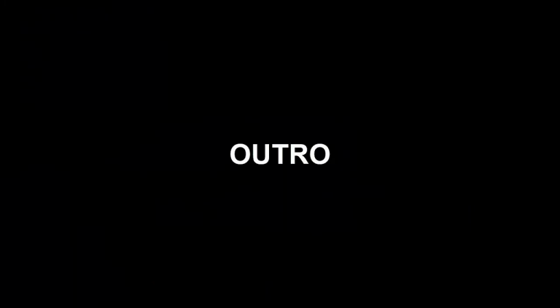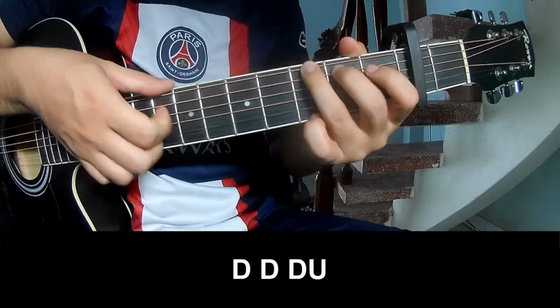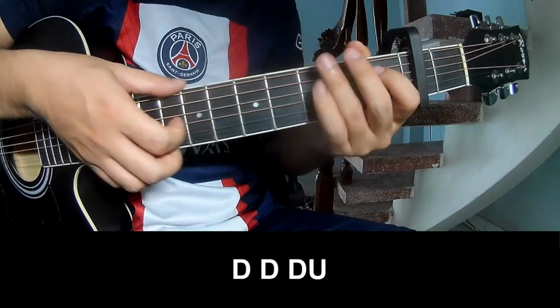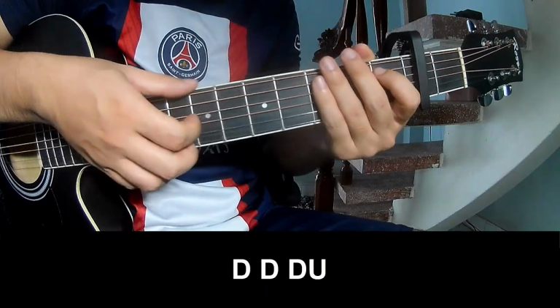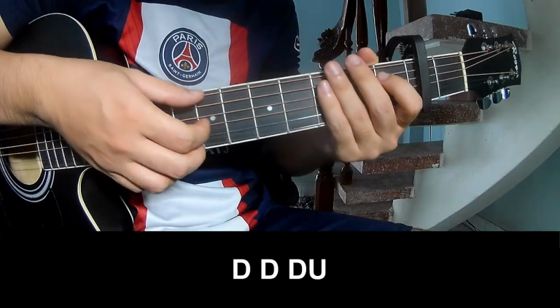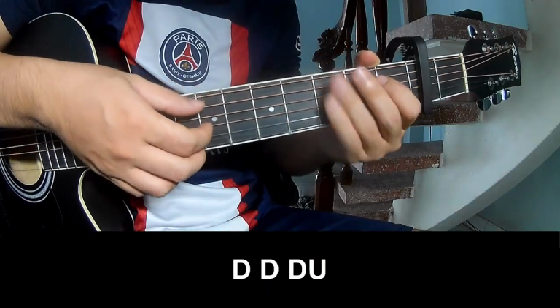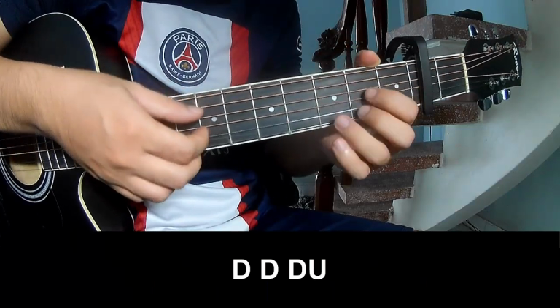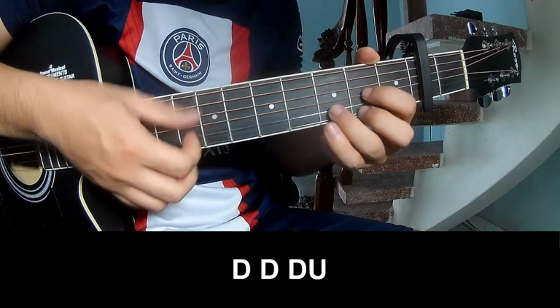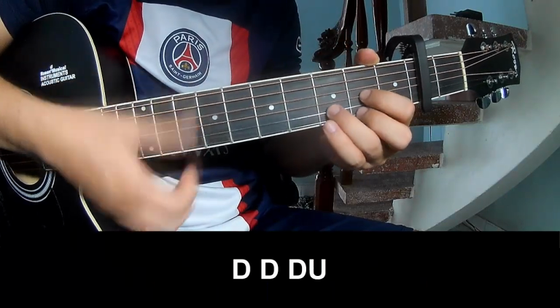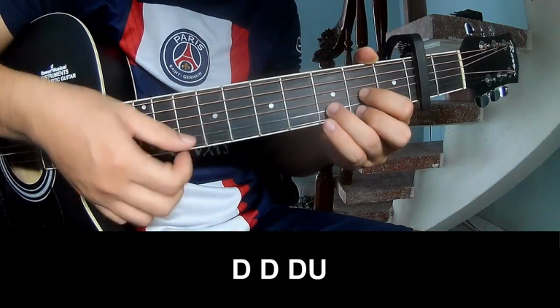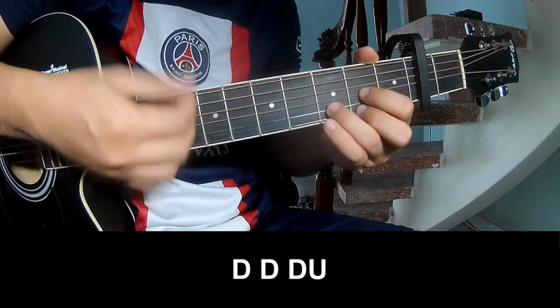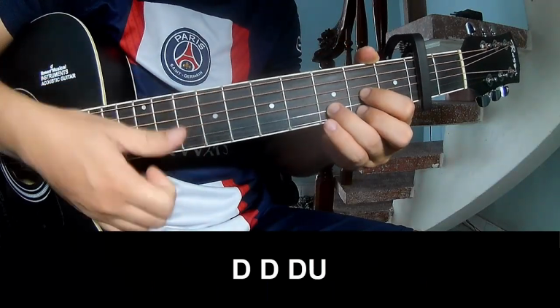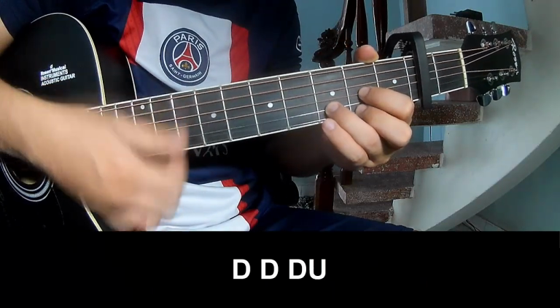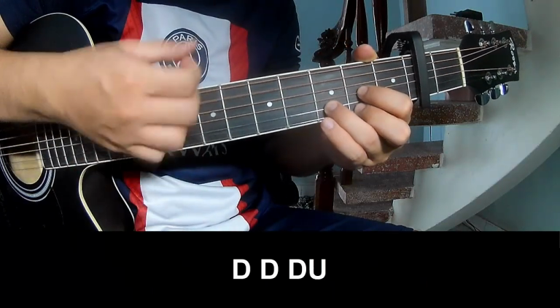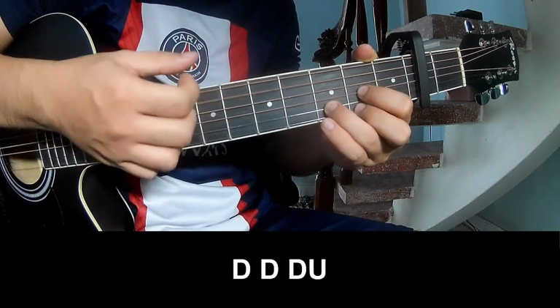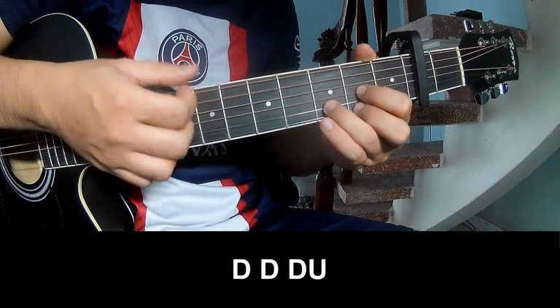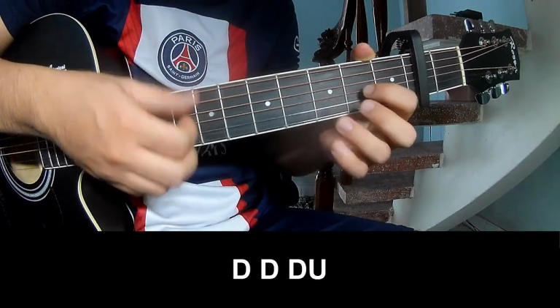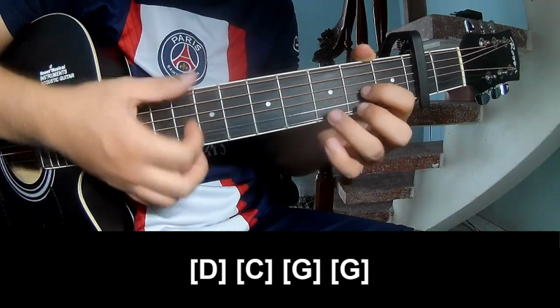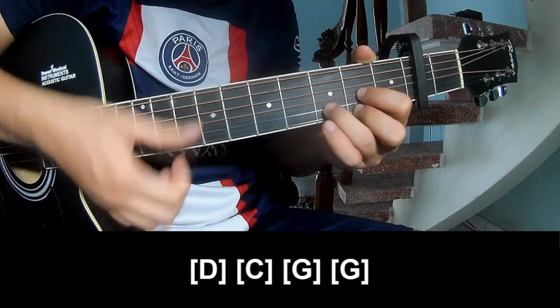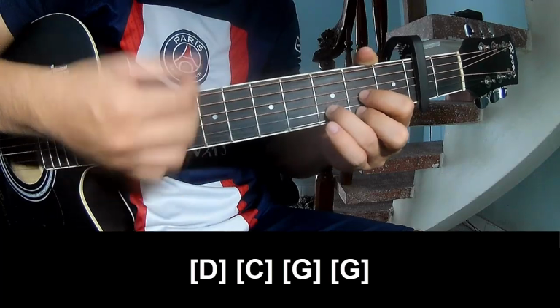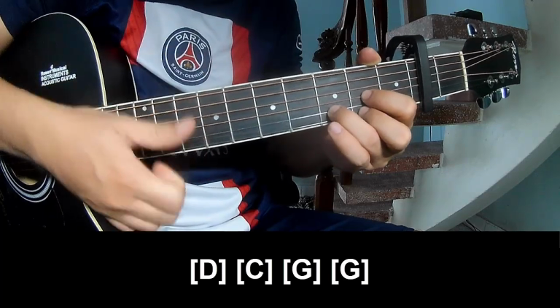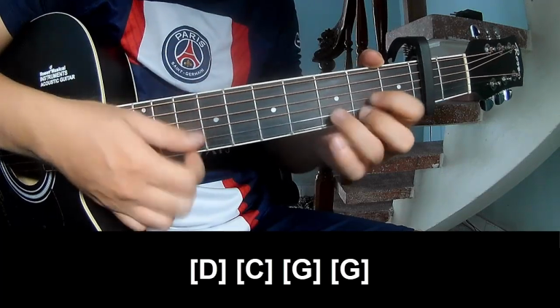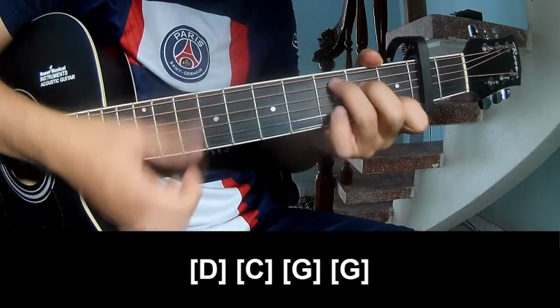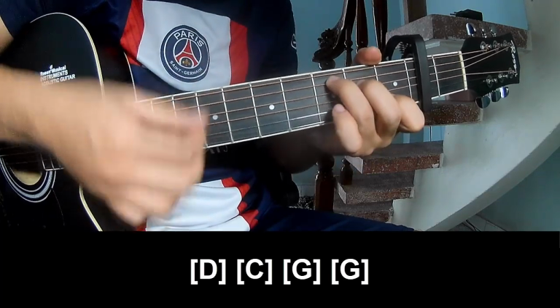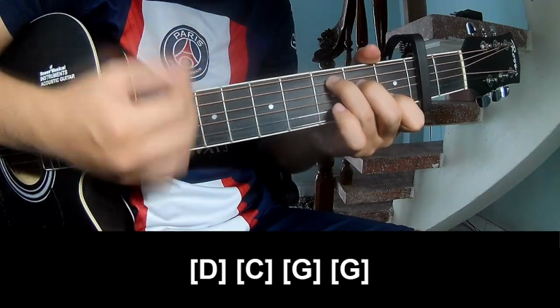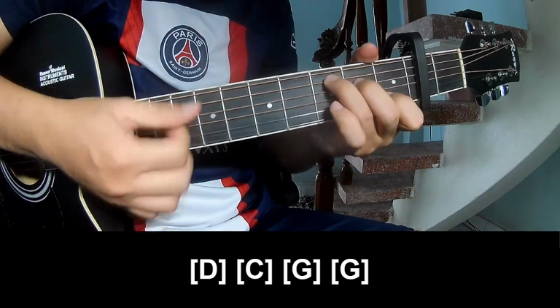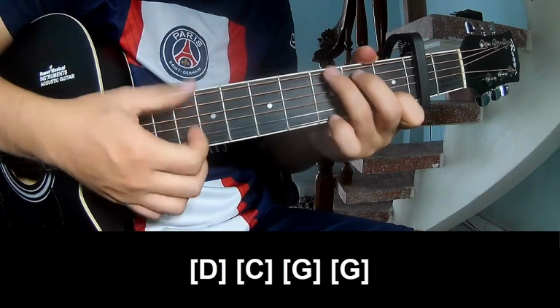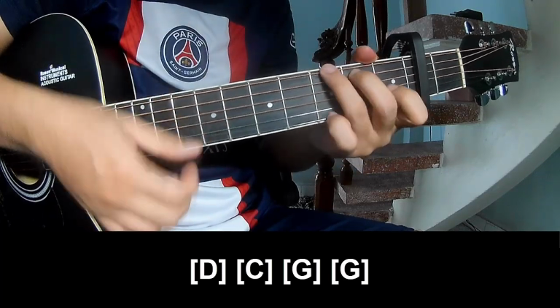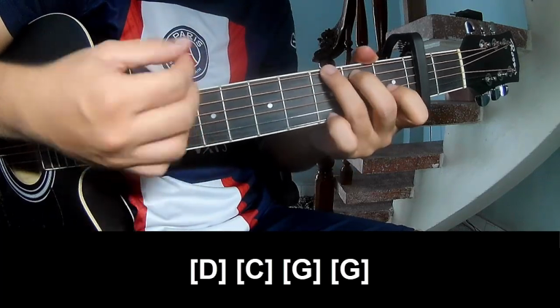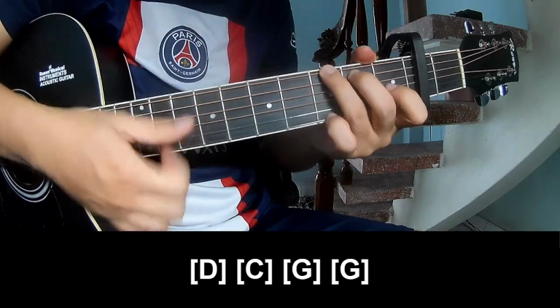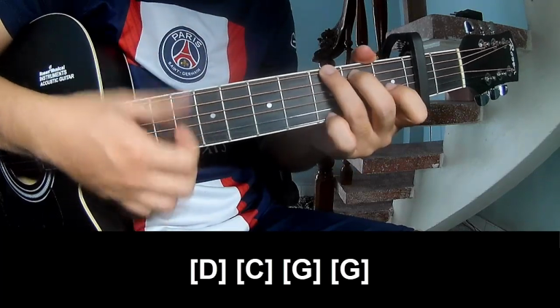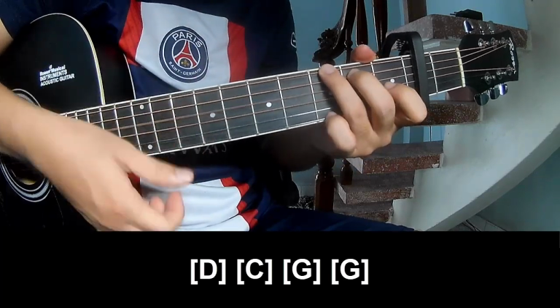And the outro: down, down, down up and play along D, G, and G.